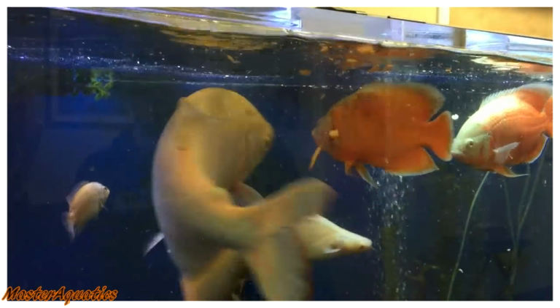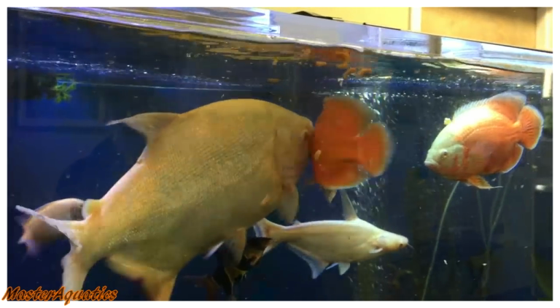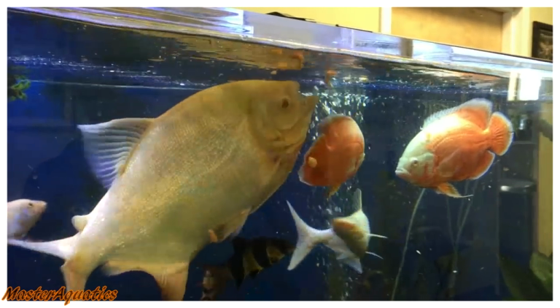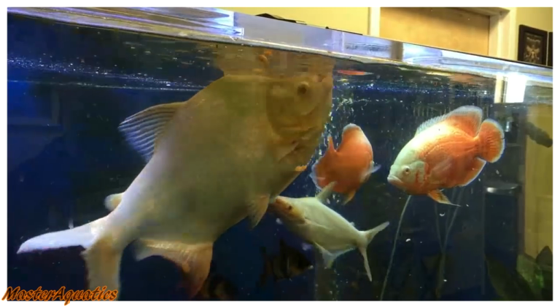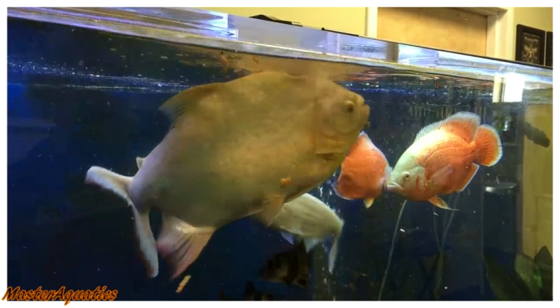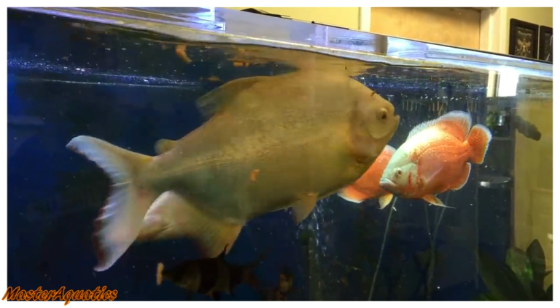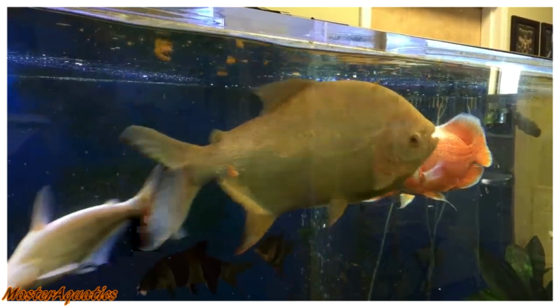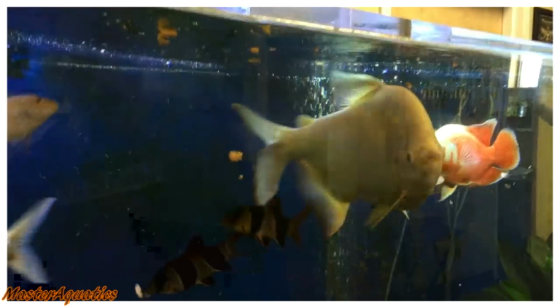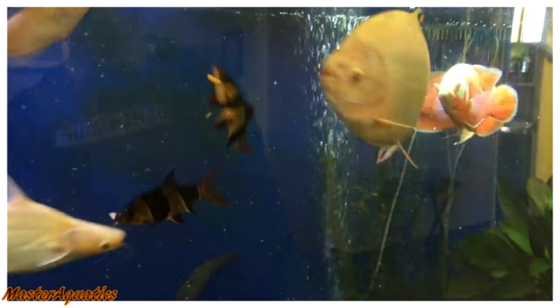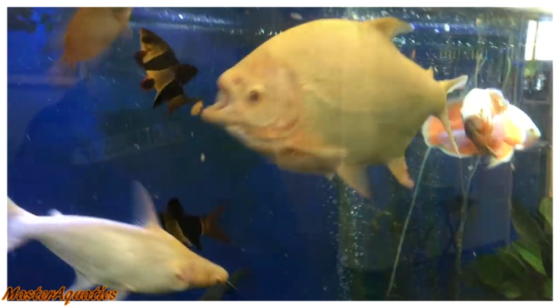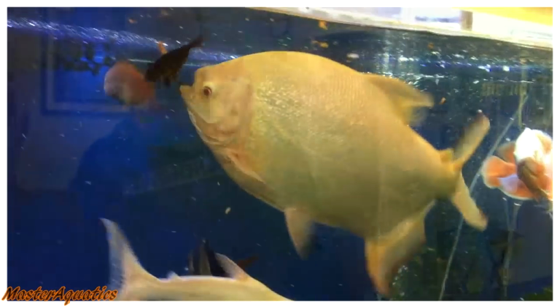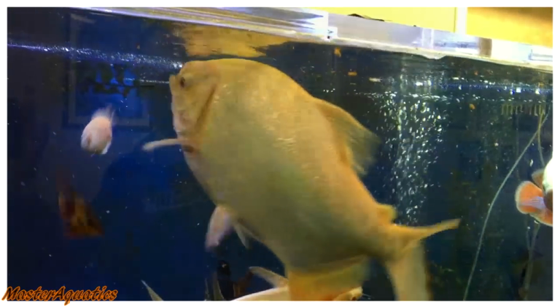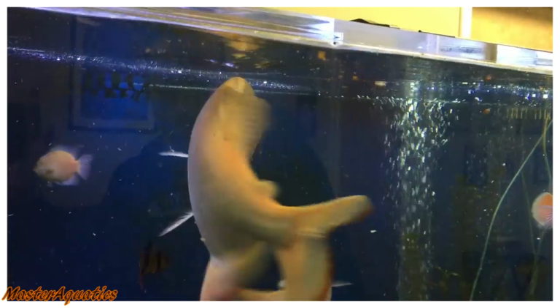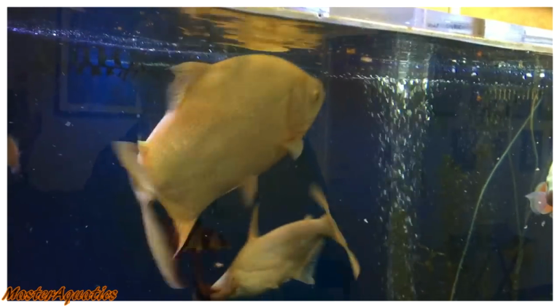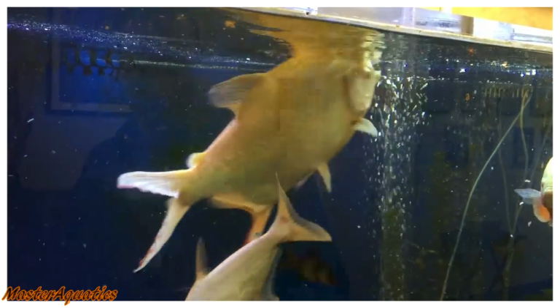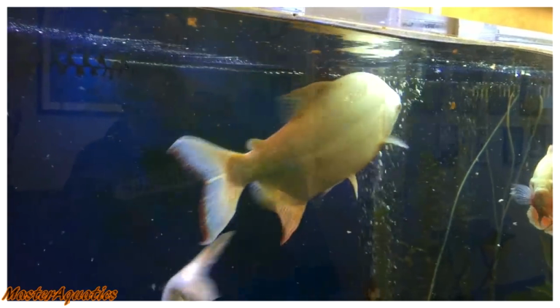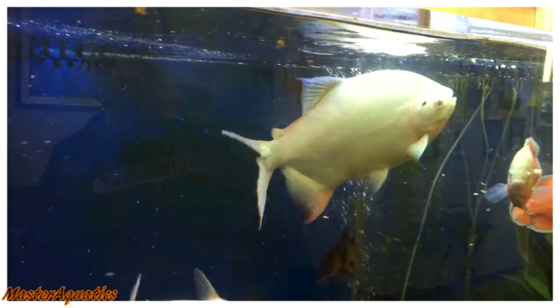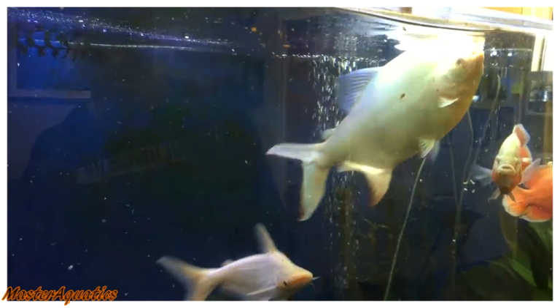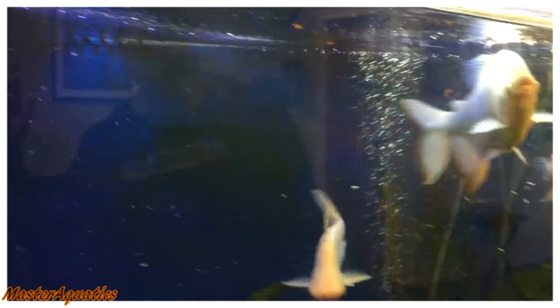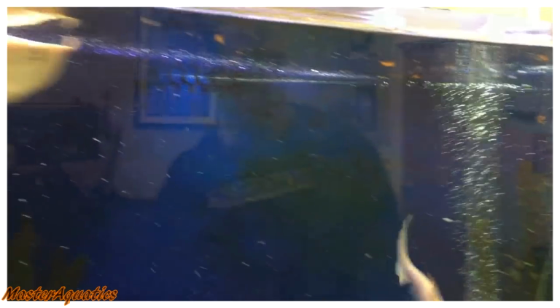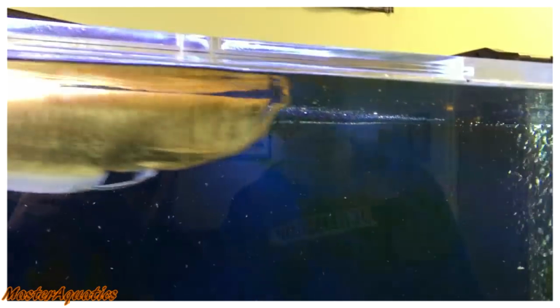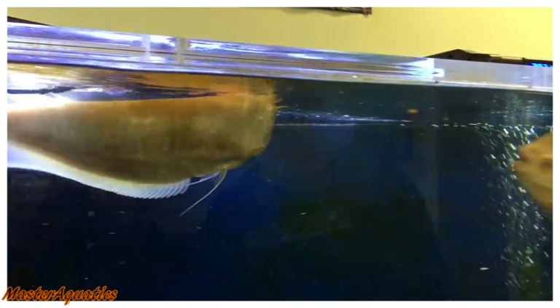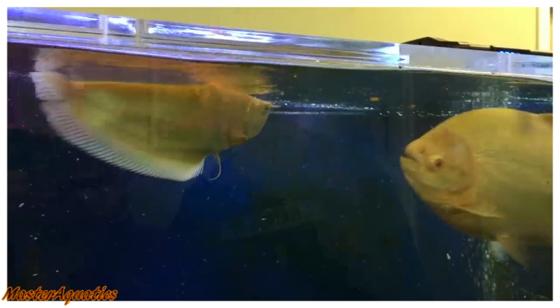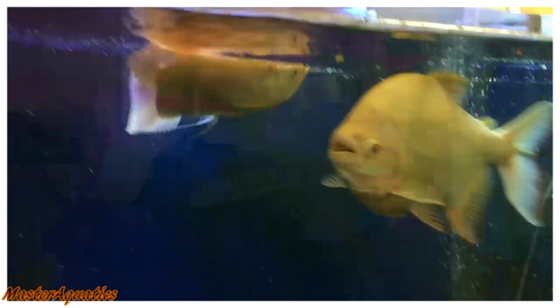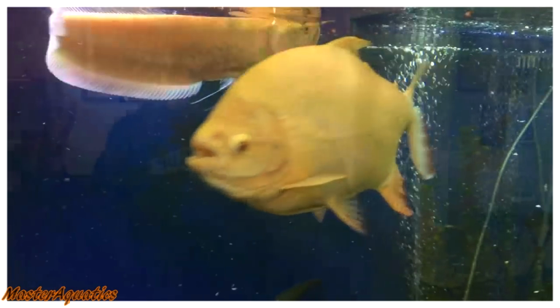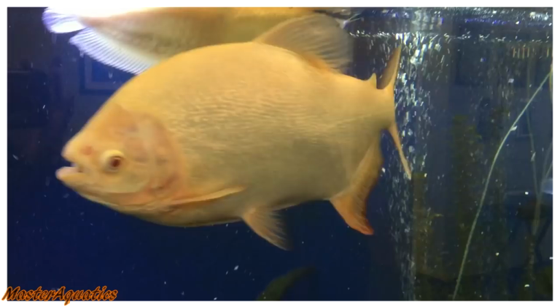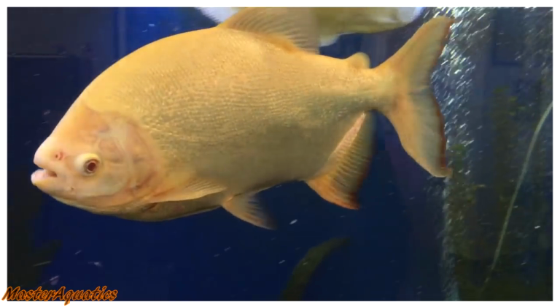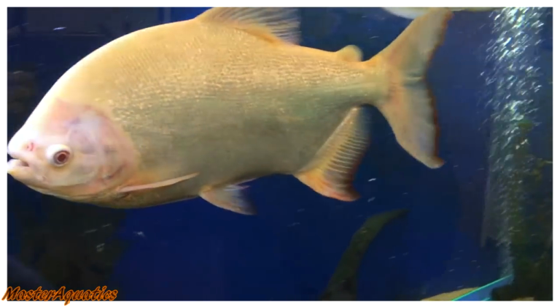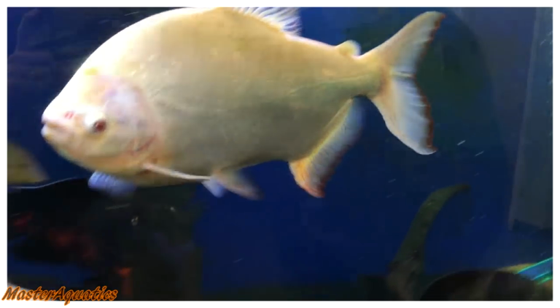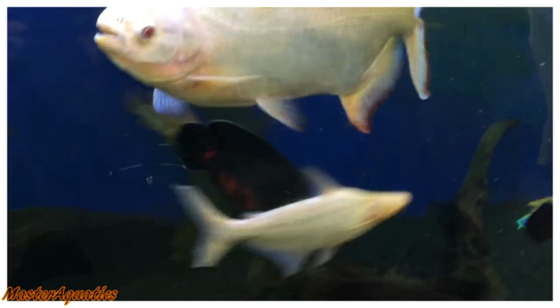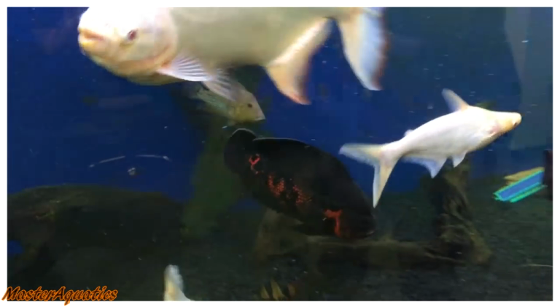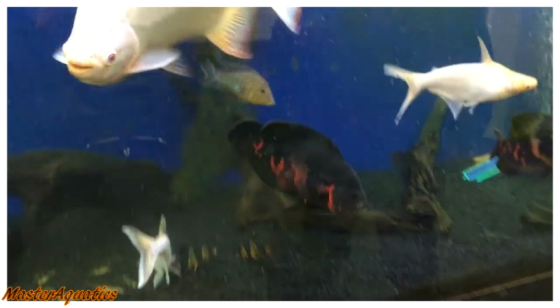Anyway, I think that's it for this video. If you guys enjoy these reaction videos, please let me know. My name is Master Aquatics — like the video and subscribe. I'll see you guys in the next video. Take care and bye-bye.